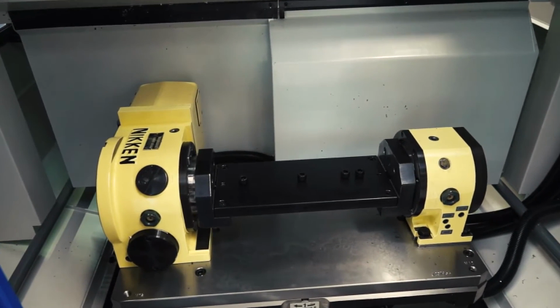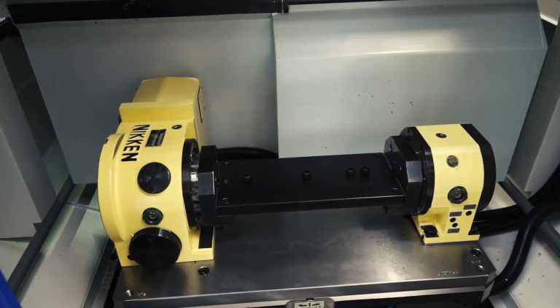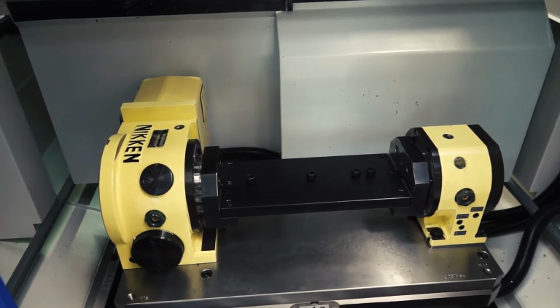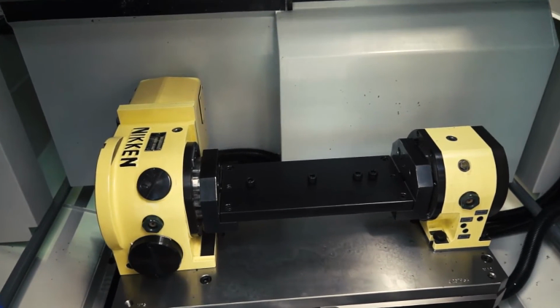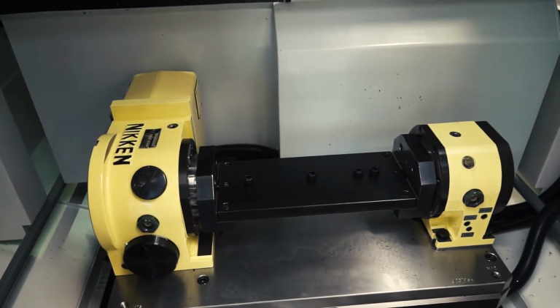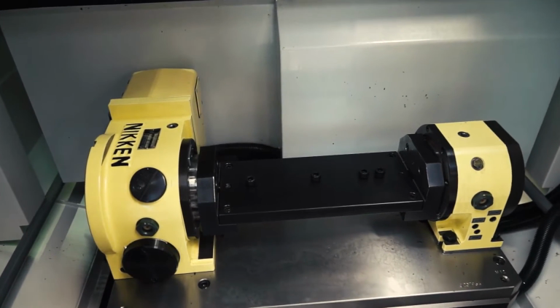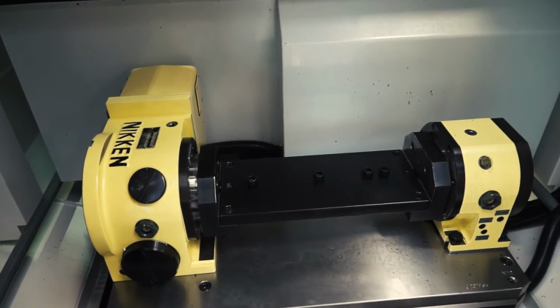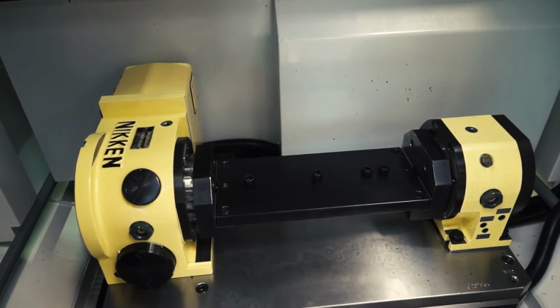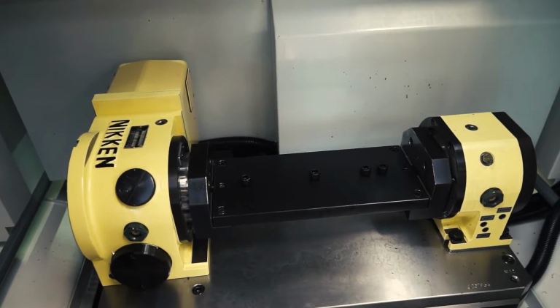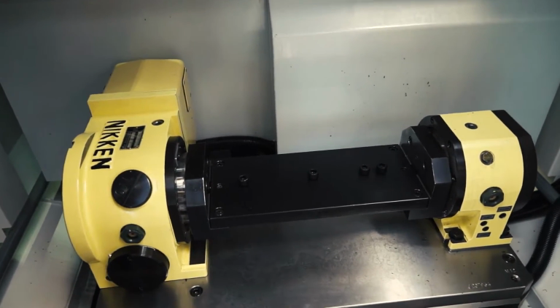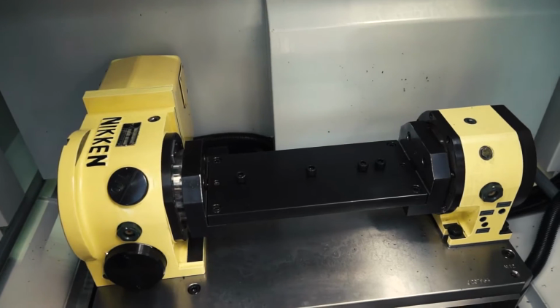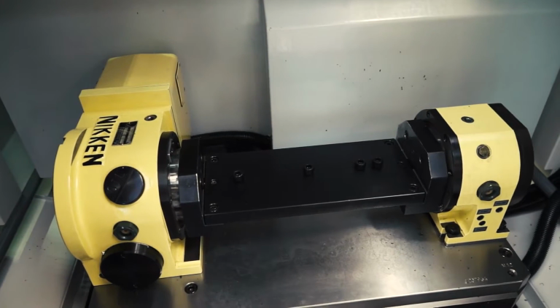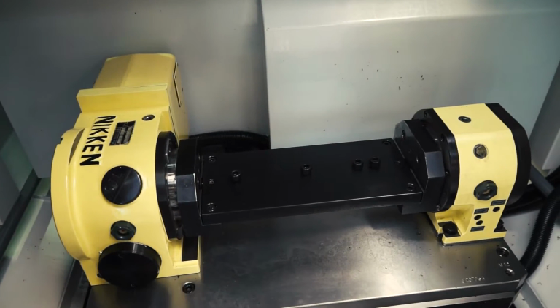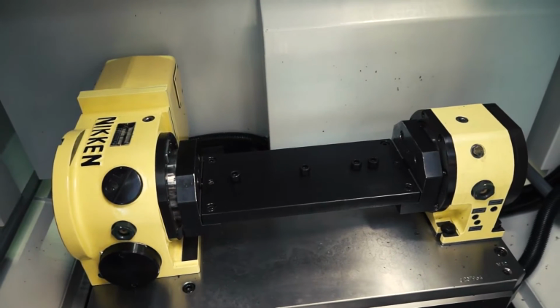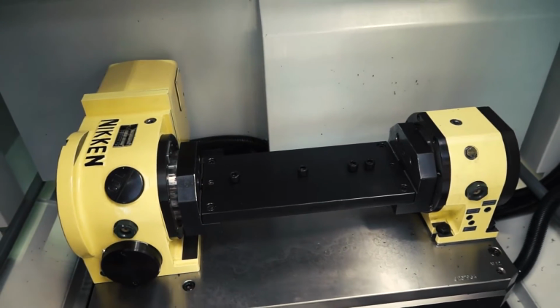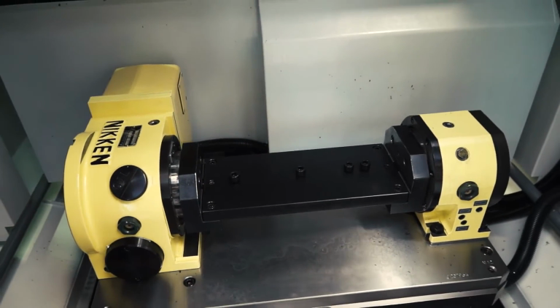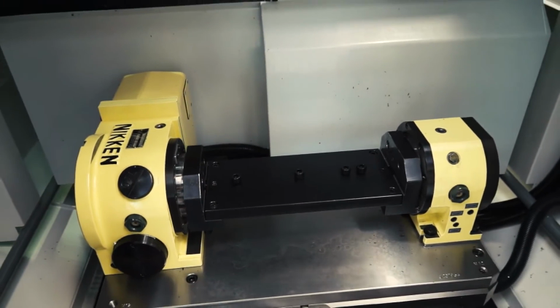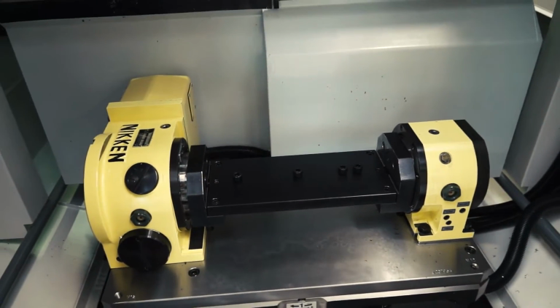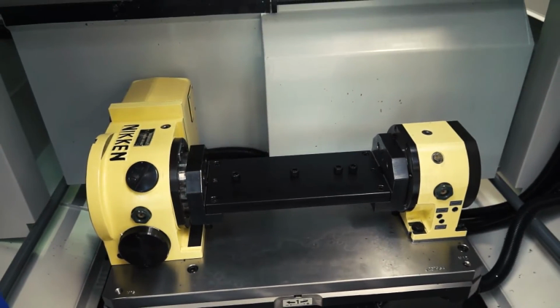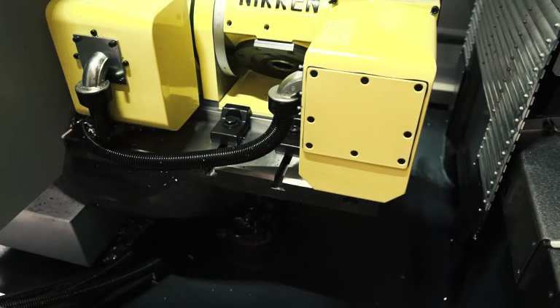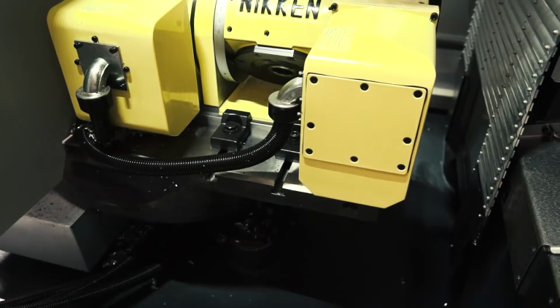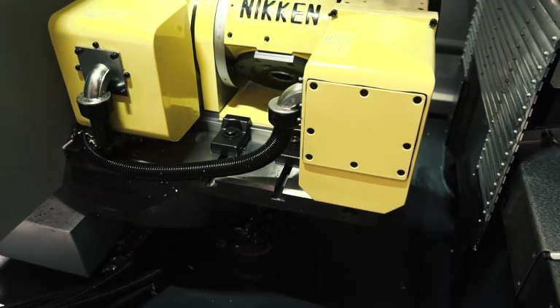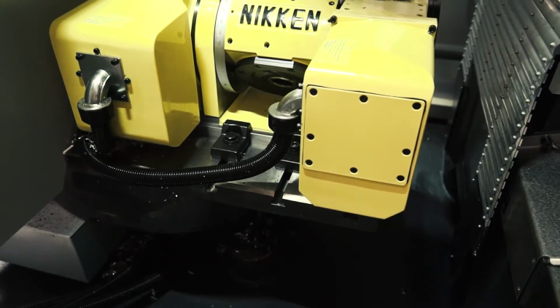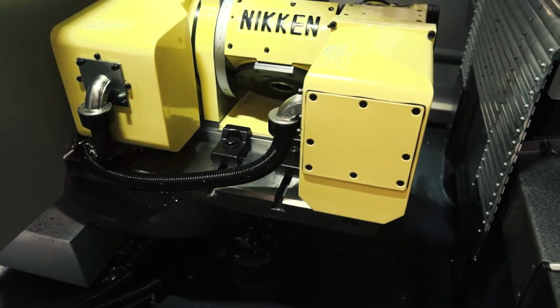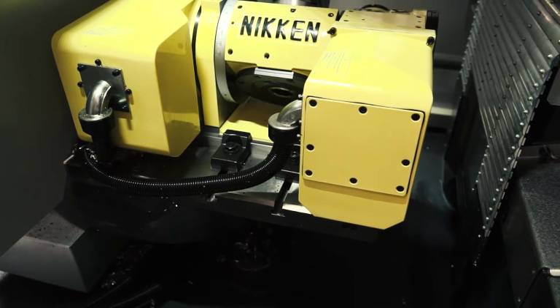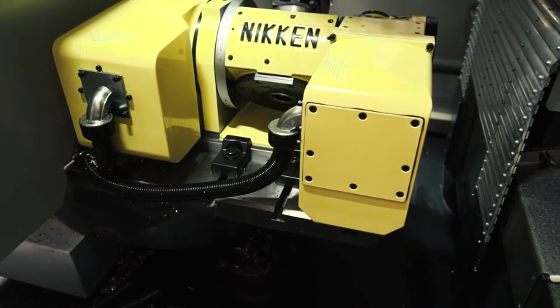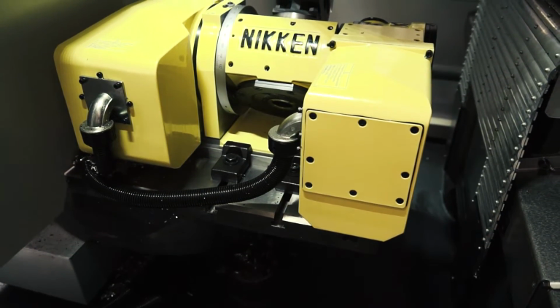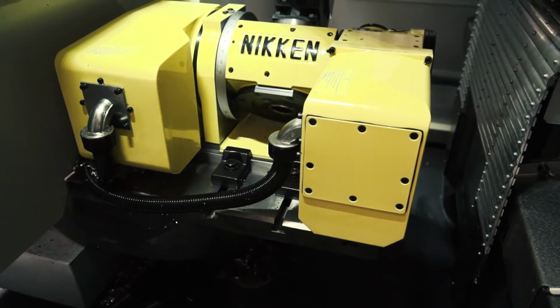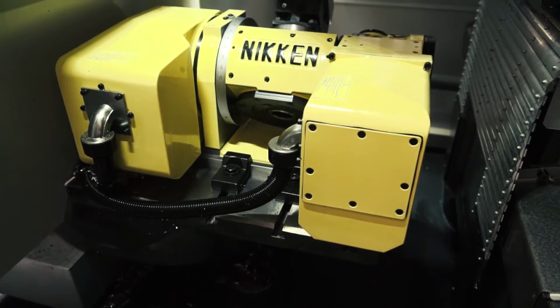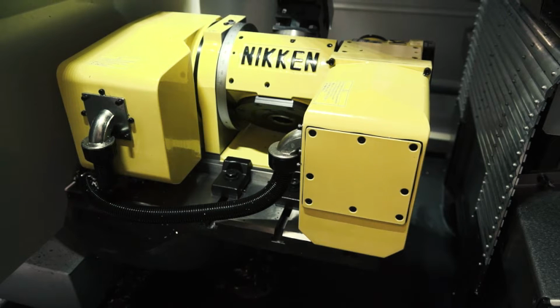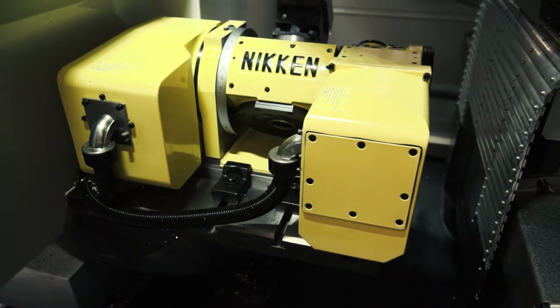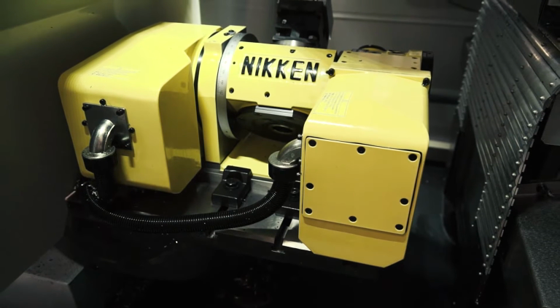We've got a nice 4th axis here with a trunnion, and inside the machining area we've got a very compact 5th axis Nikon unit.